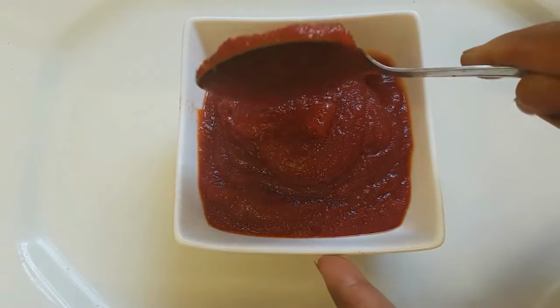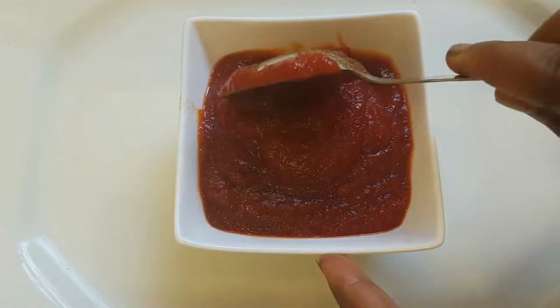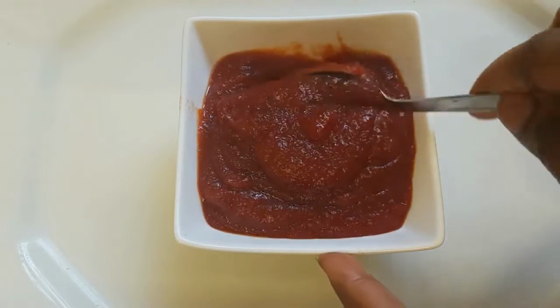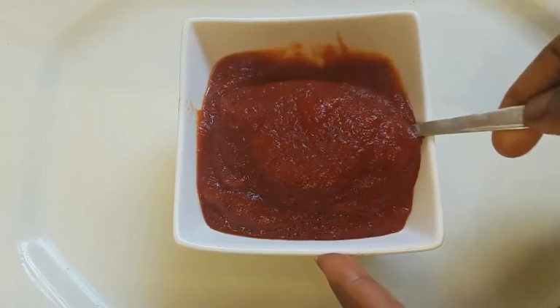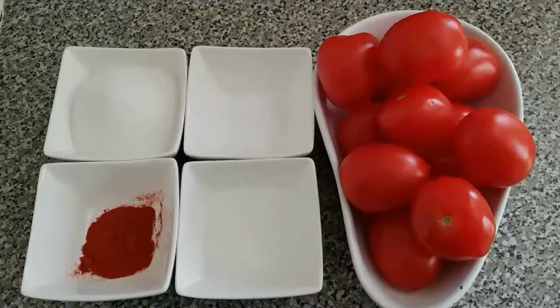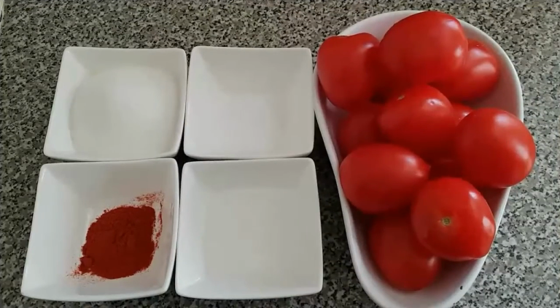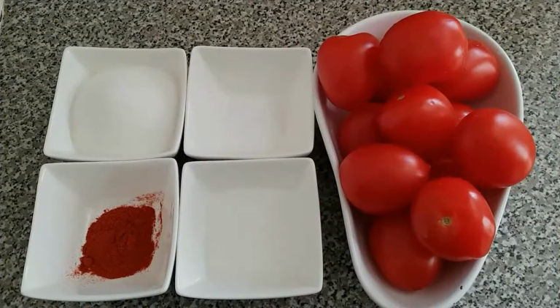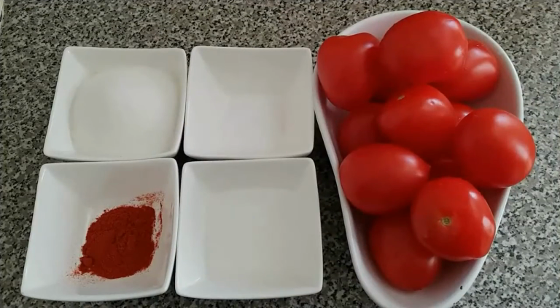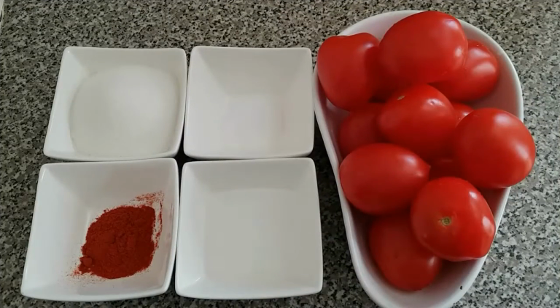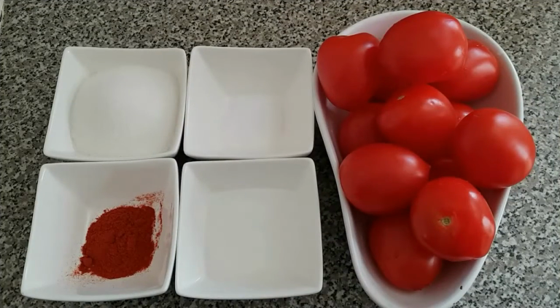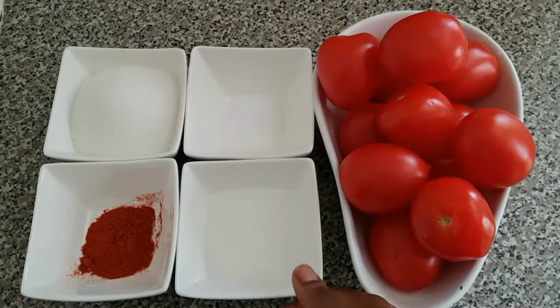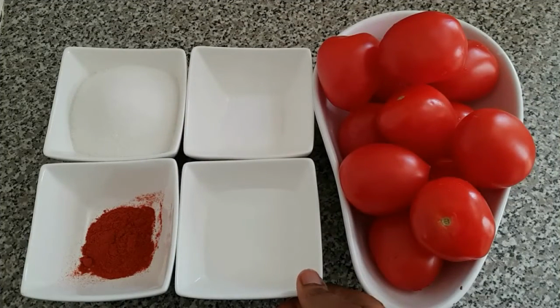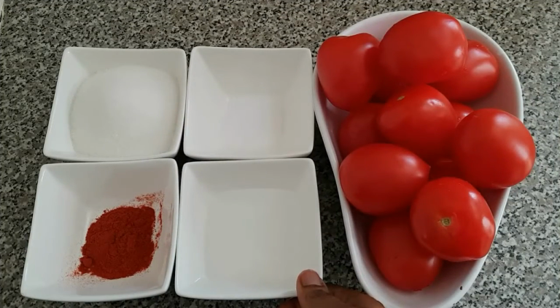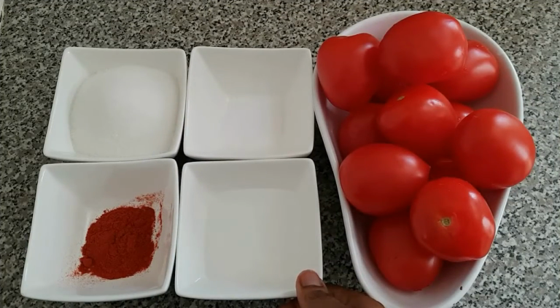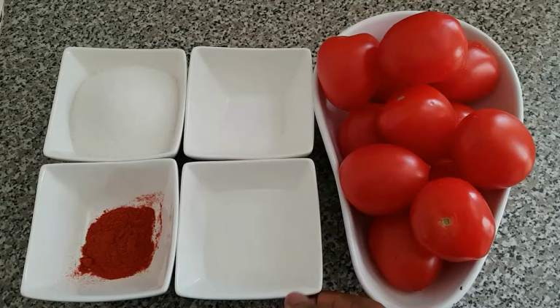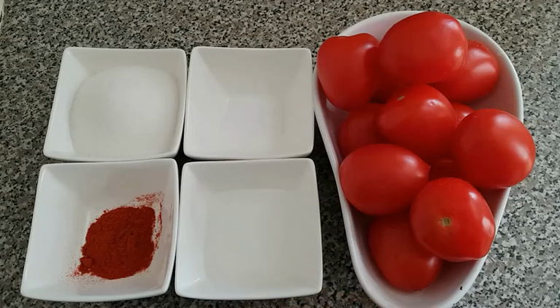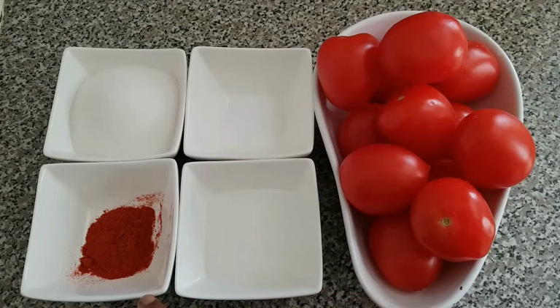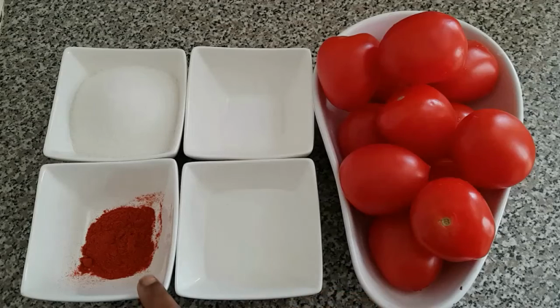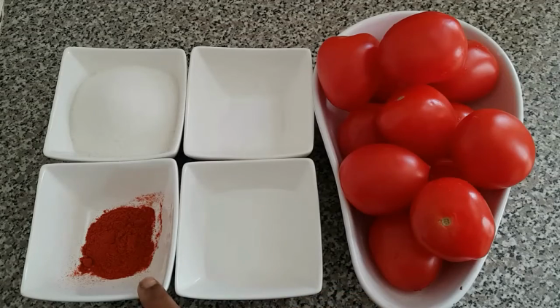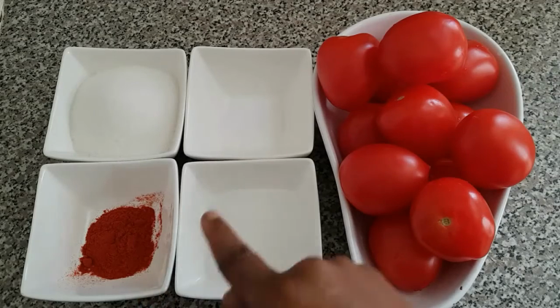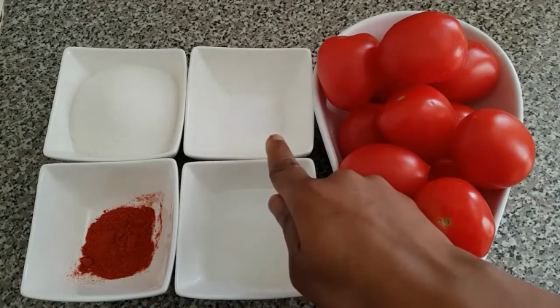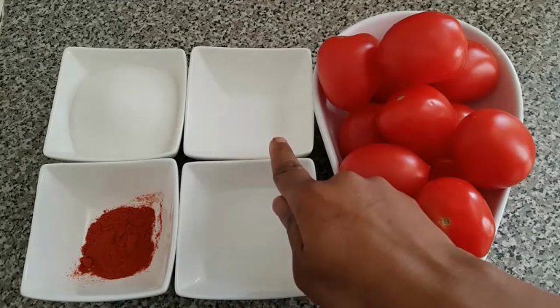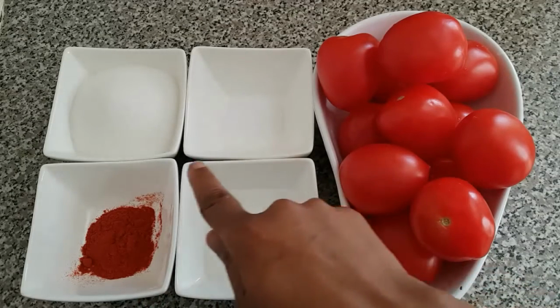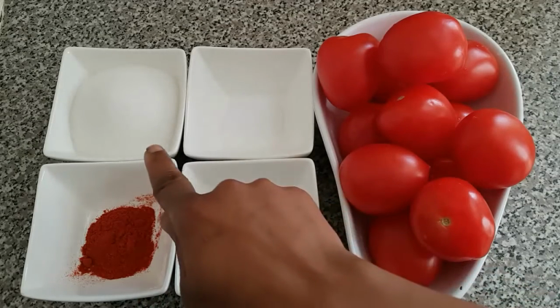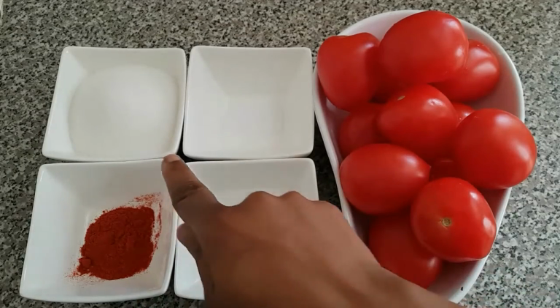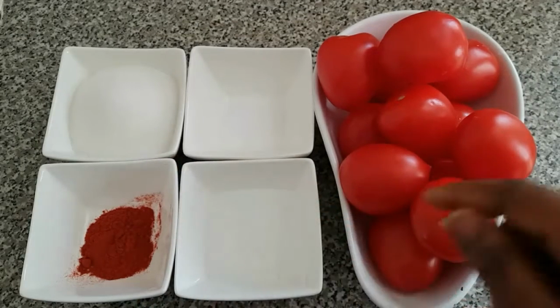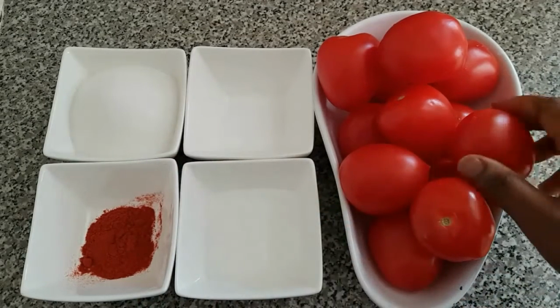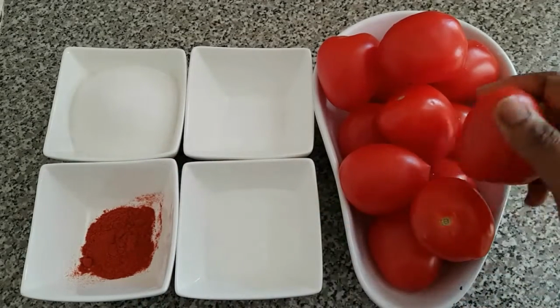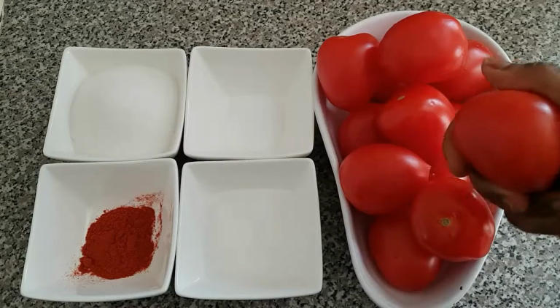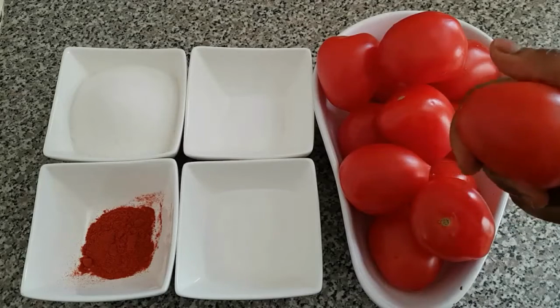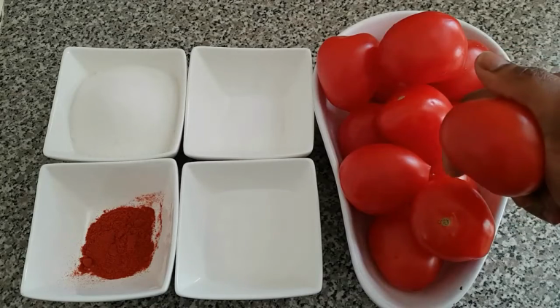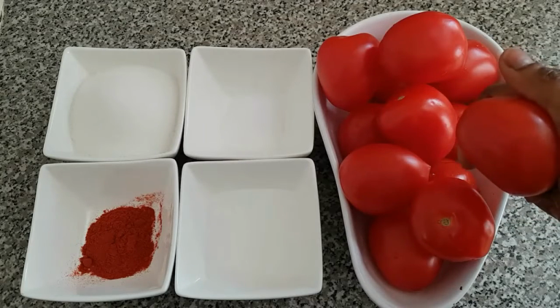For this video, I'll be using white vinegar, paprika, salt, sugar, and ripe tomatoes.